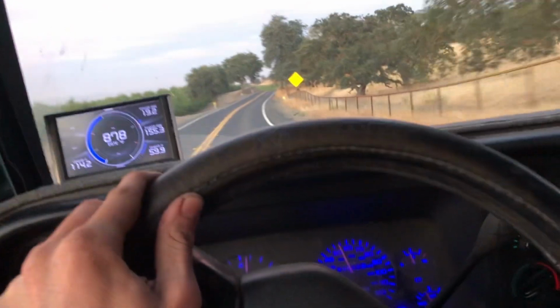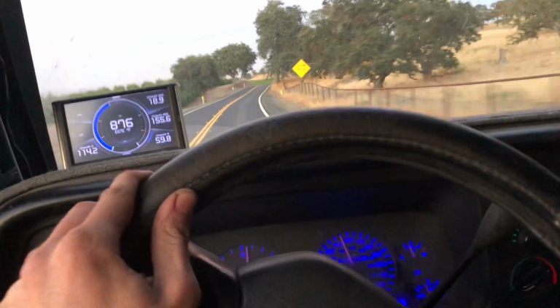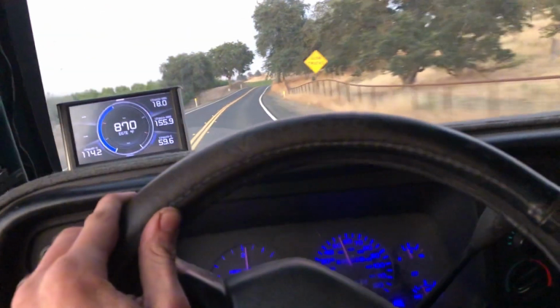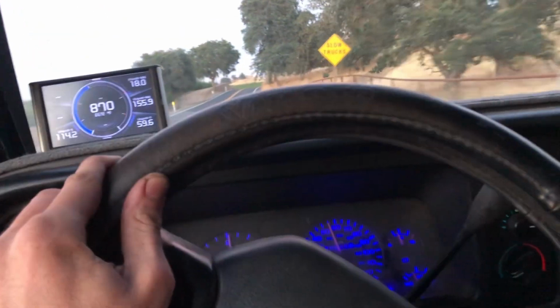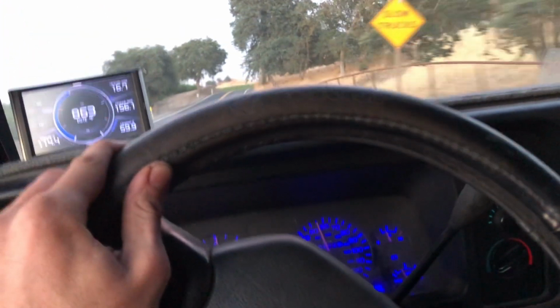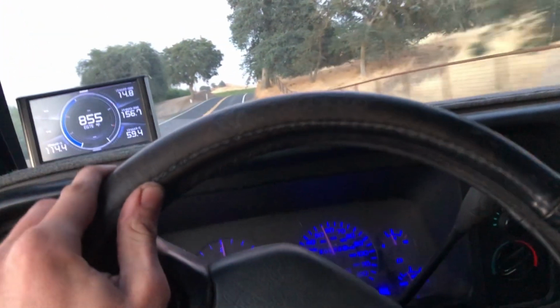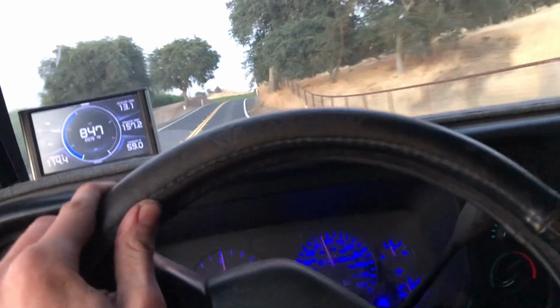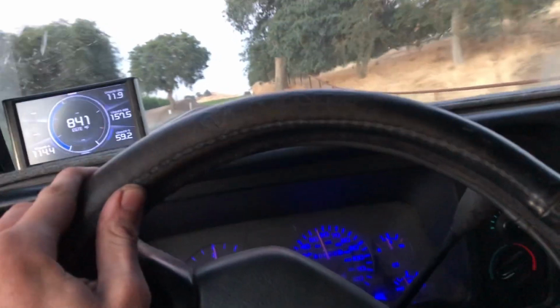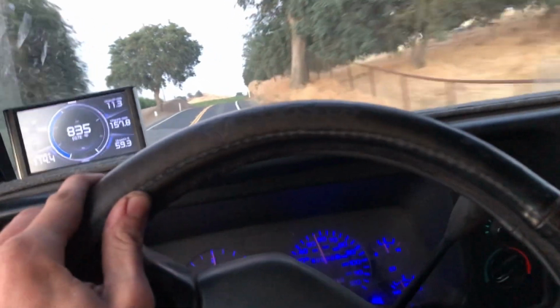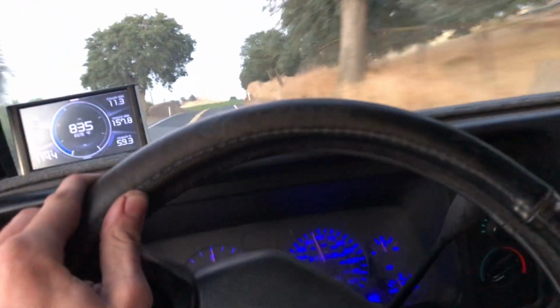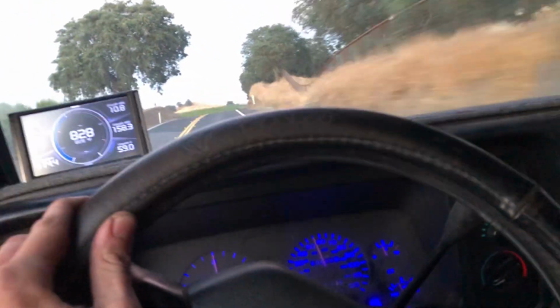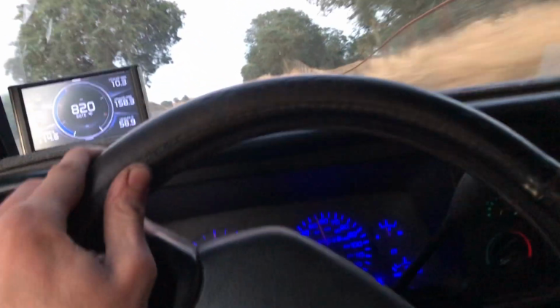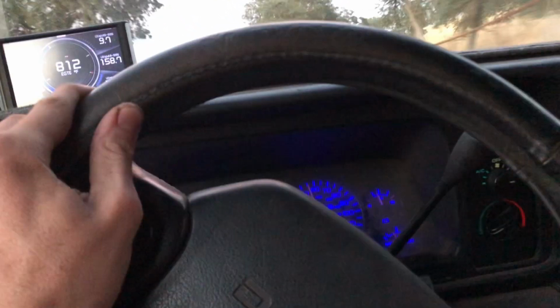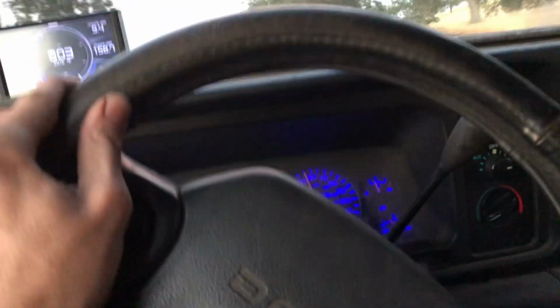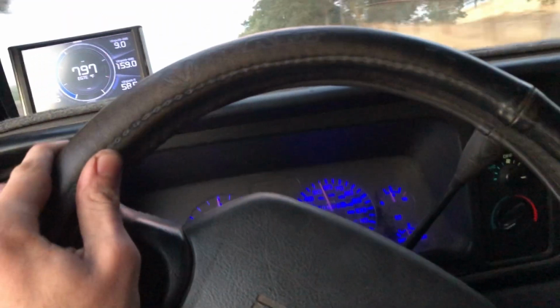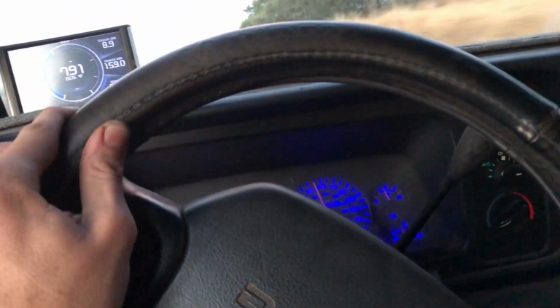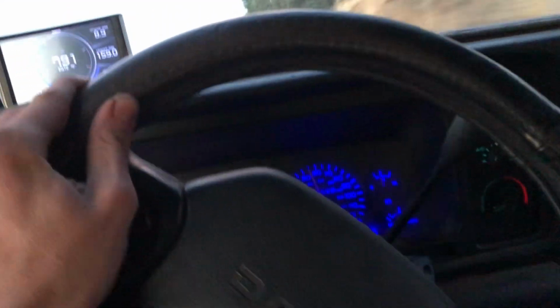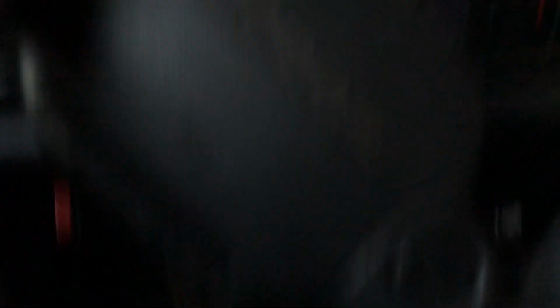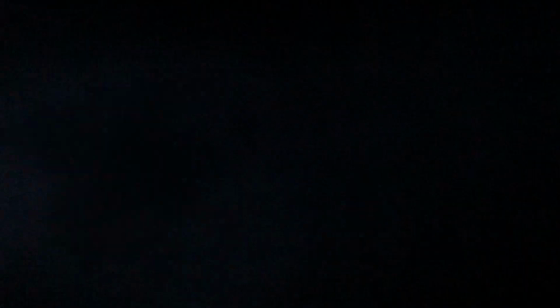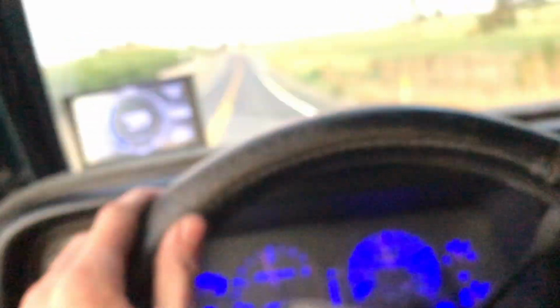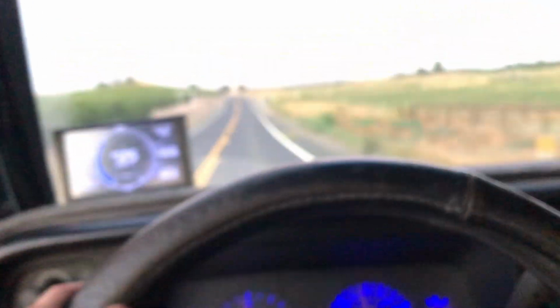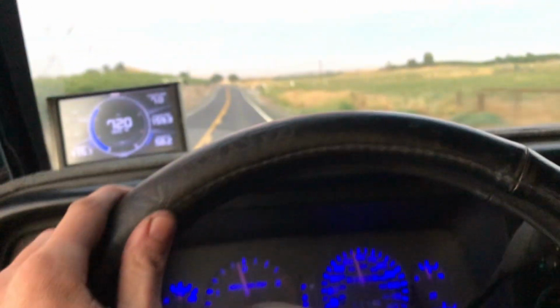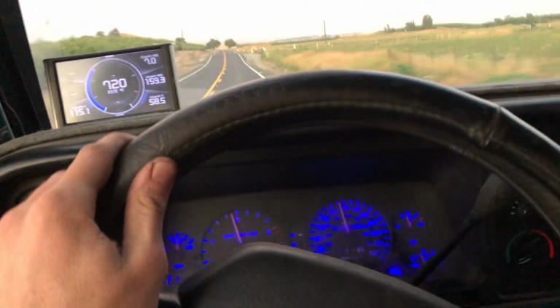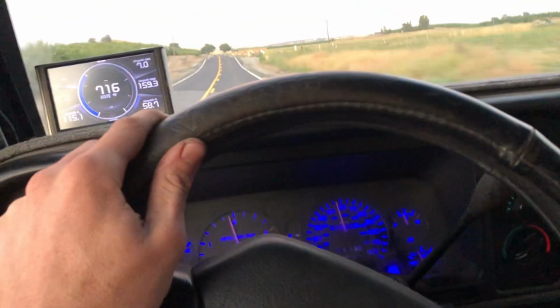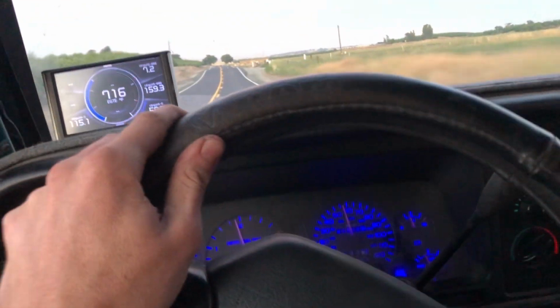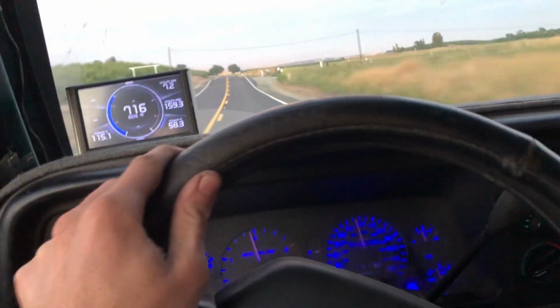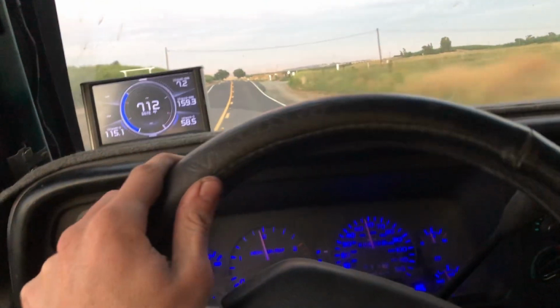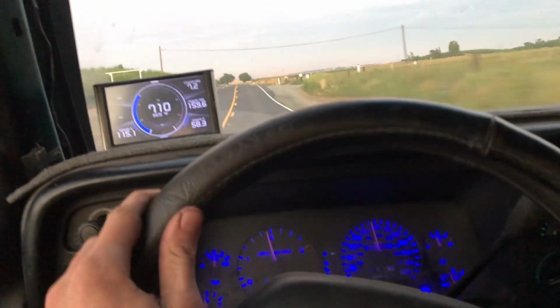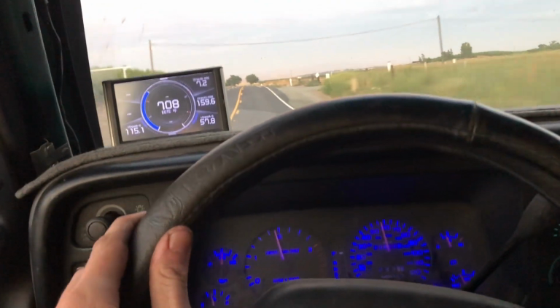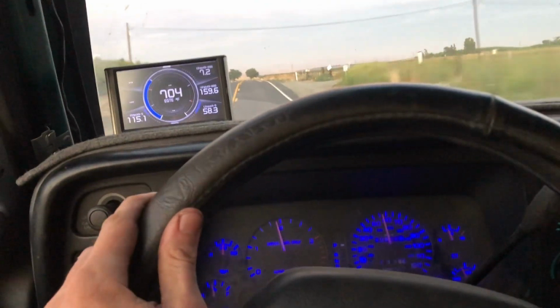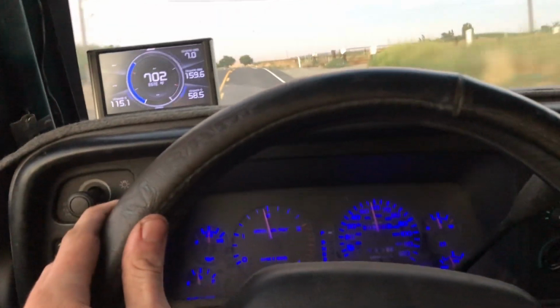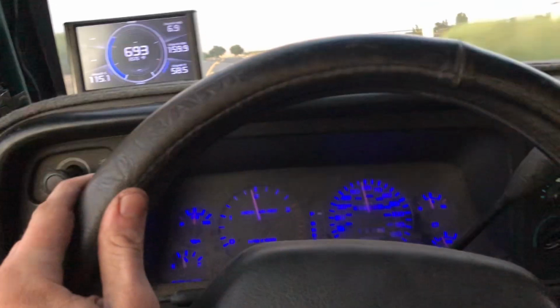It's got 150 degrees coming out of the turbocharger, 114 in the motor, and boost is around 20 pounds. Looks like boost is around 20-22 pounds. We've got JCPs.